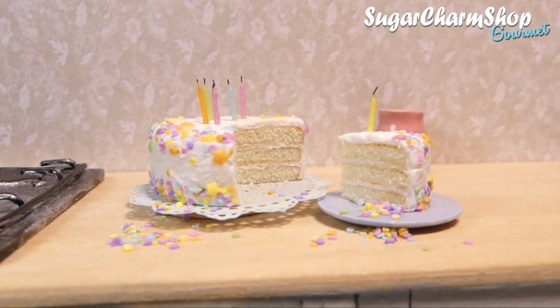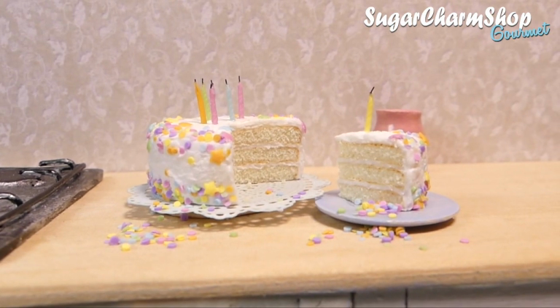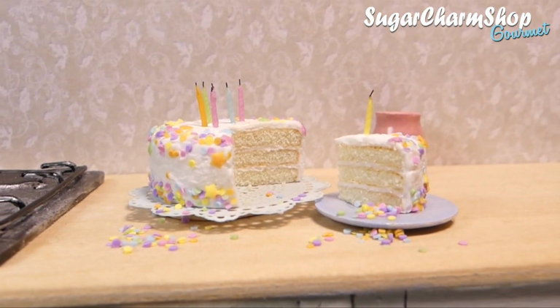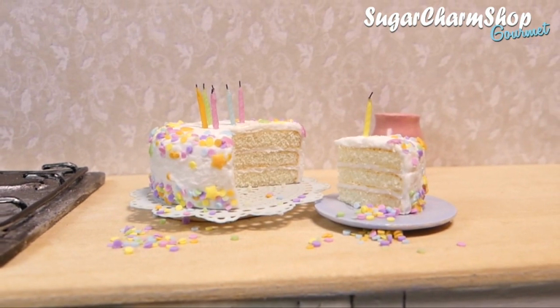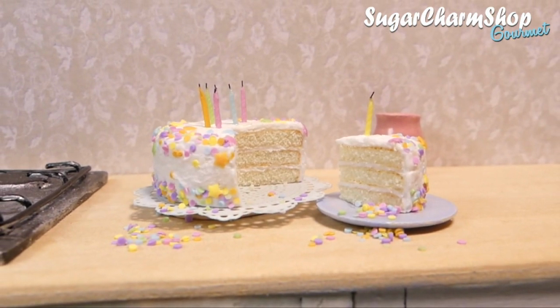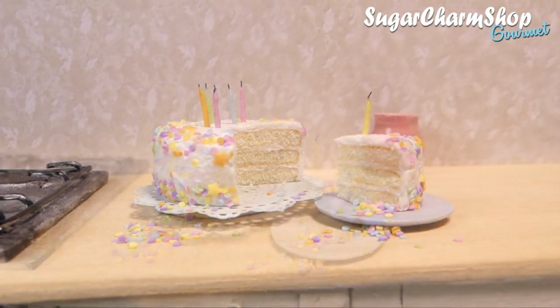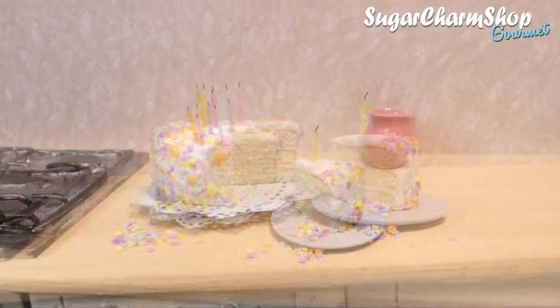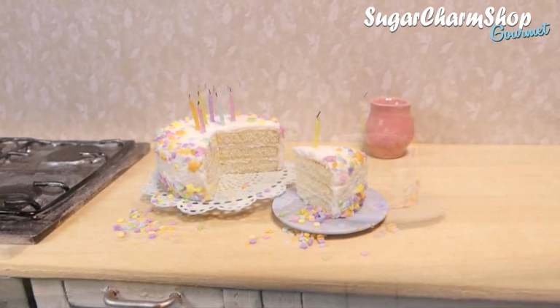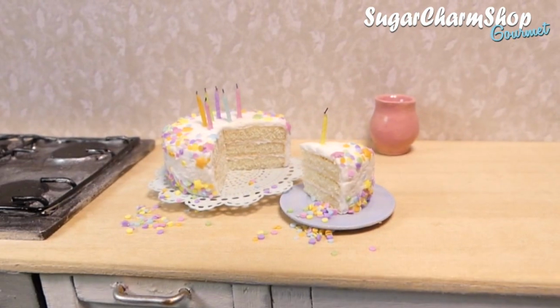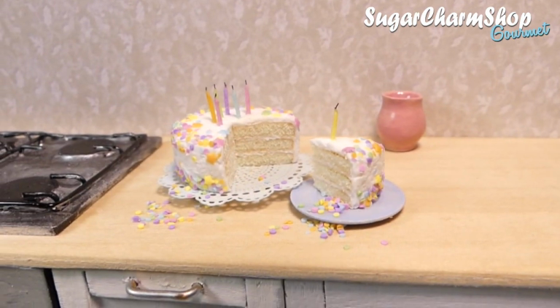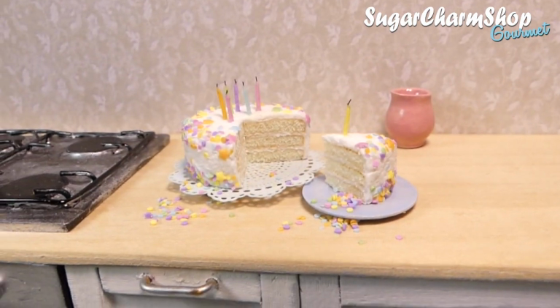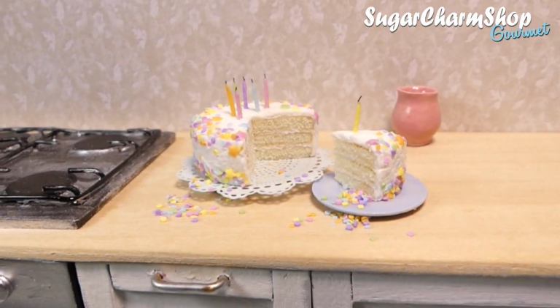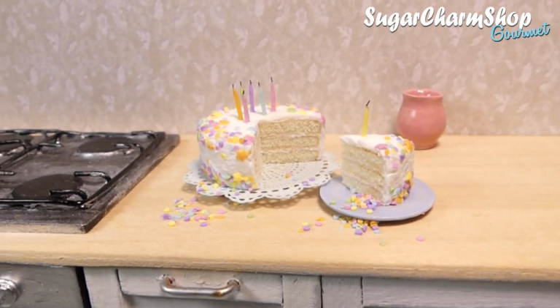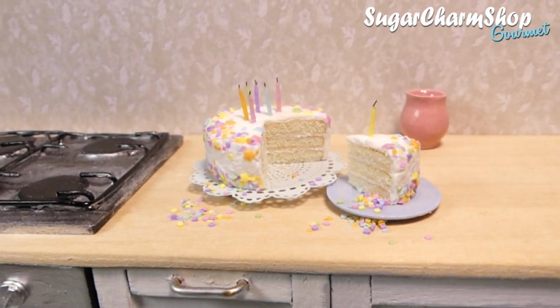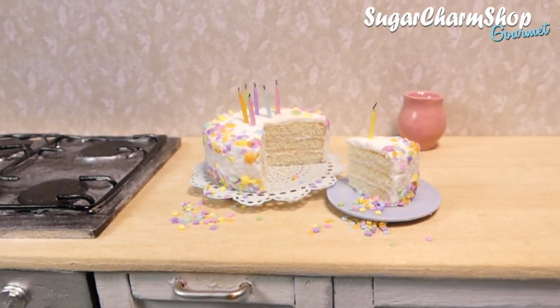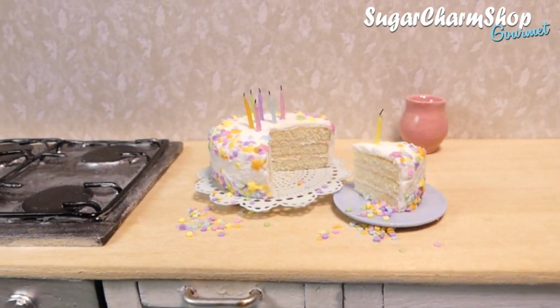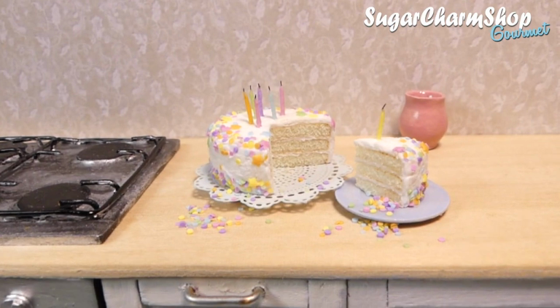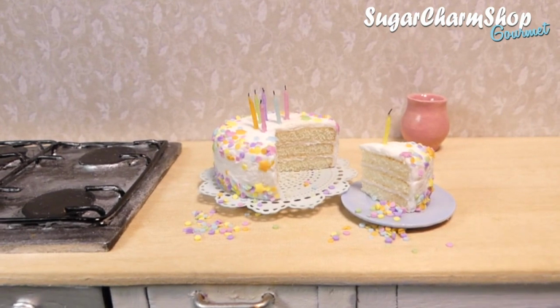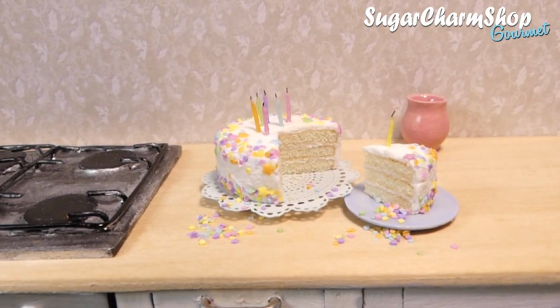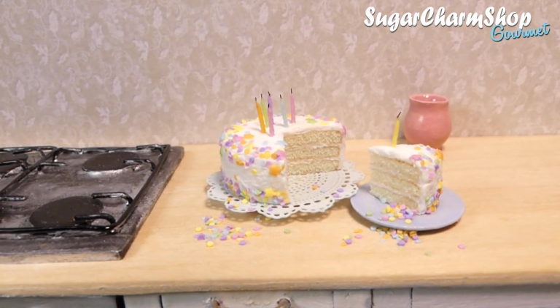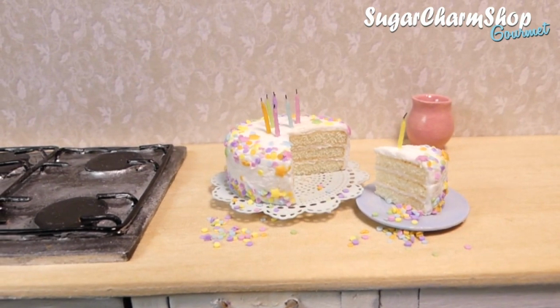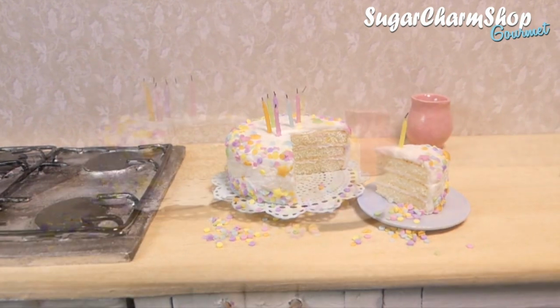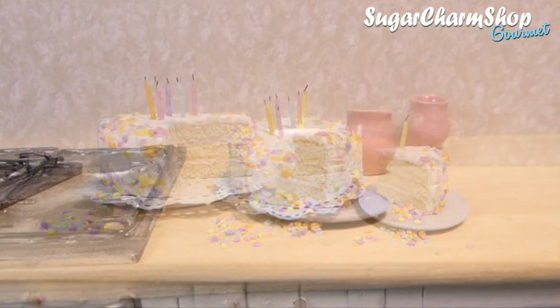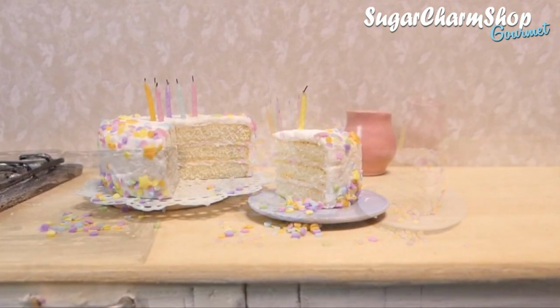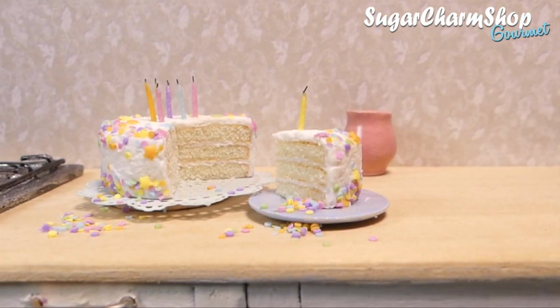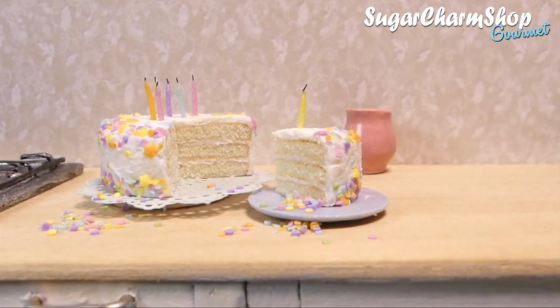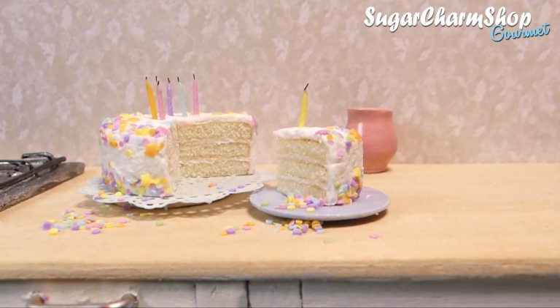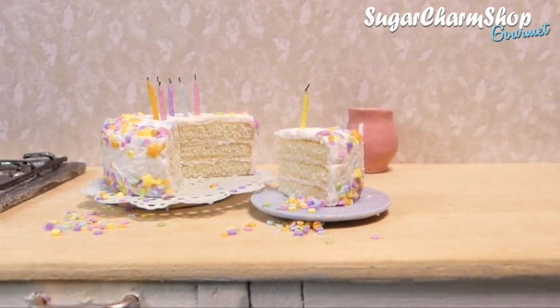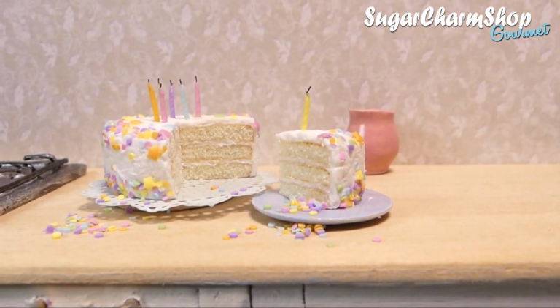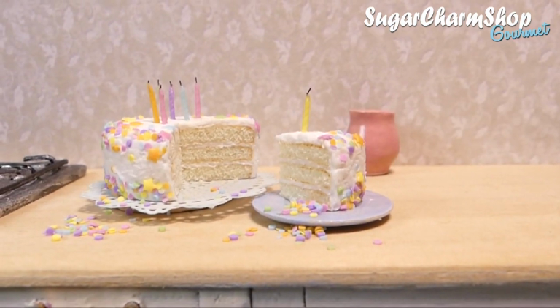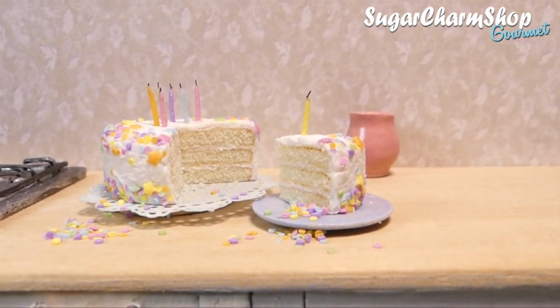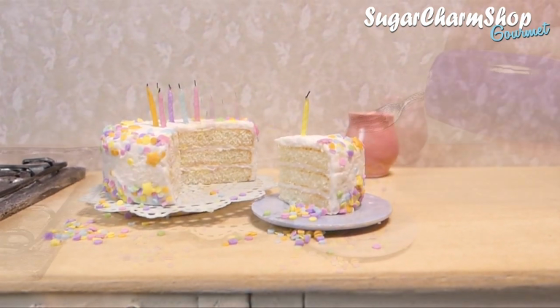Hey guys! As I mentioned in my last video, one of the videos I wanted to post this week was in celebration of my birthday, and so today we're making a basic or simple birthday cake.